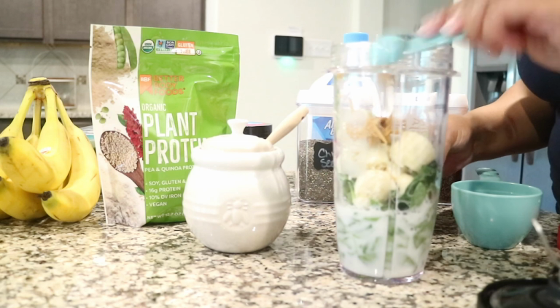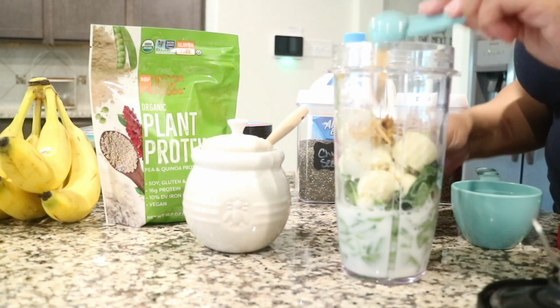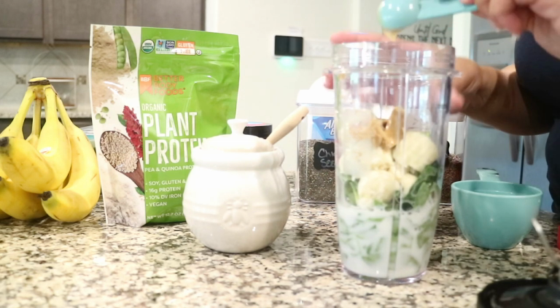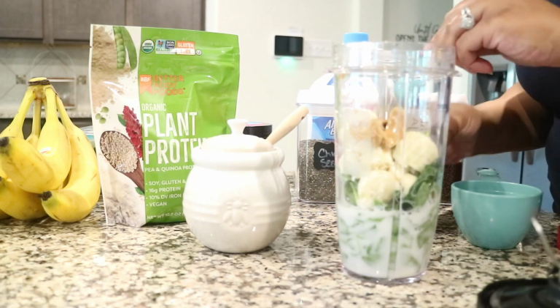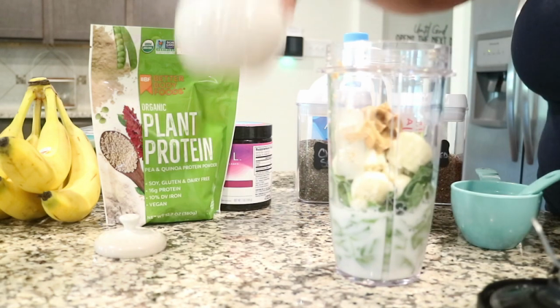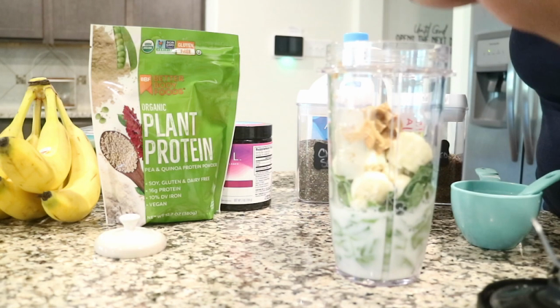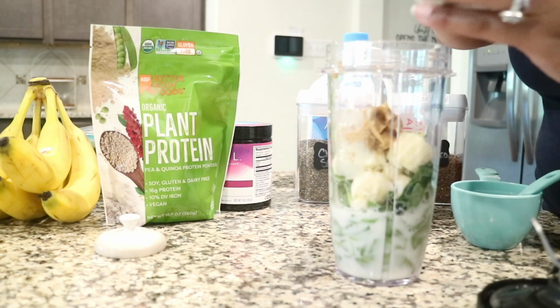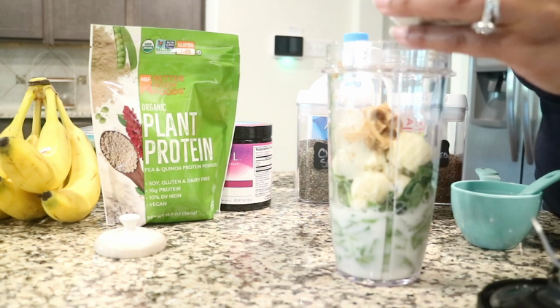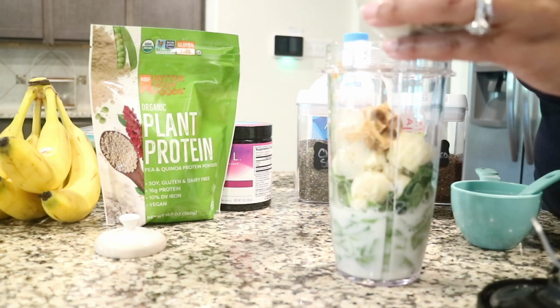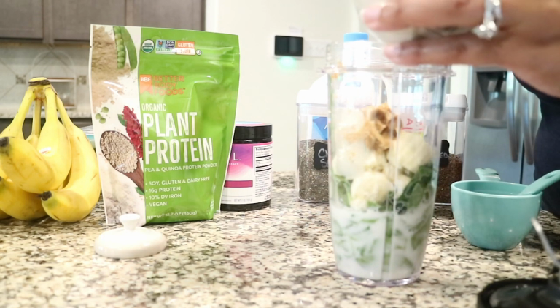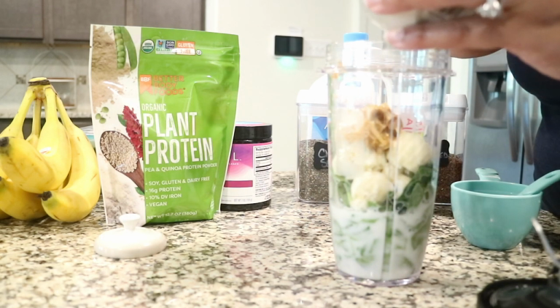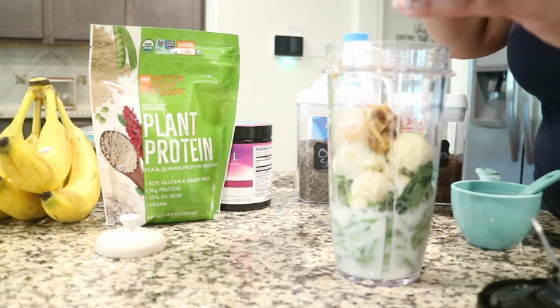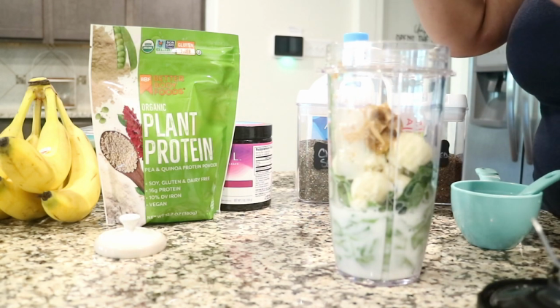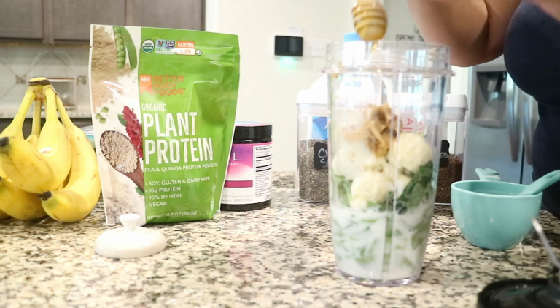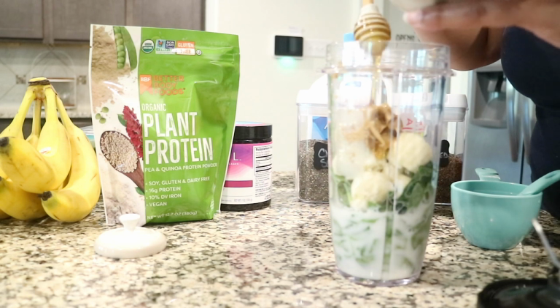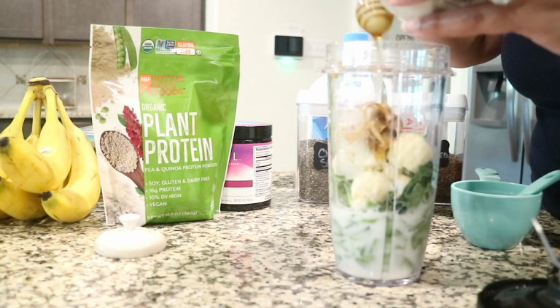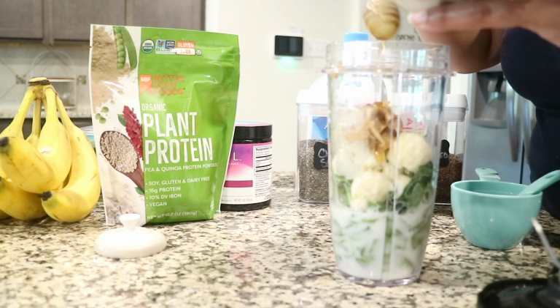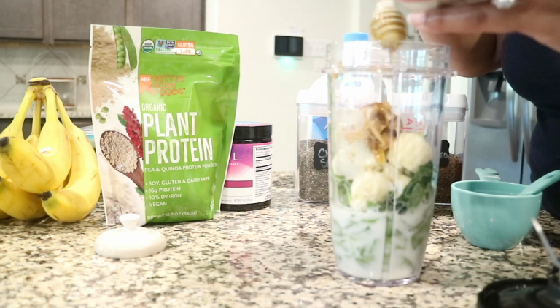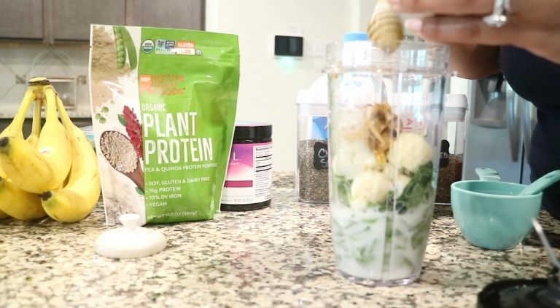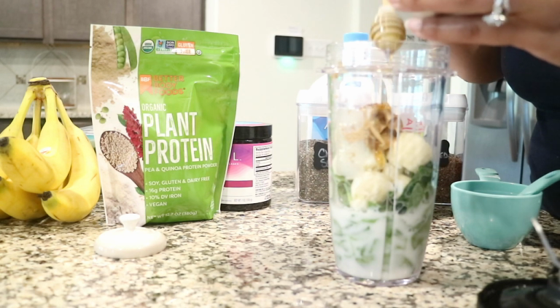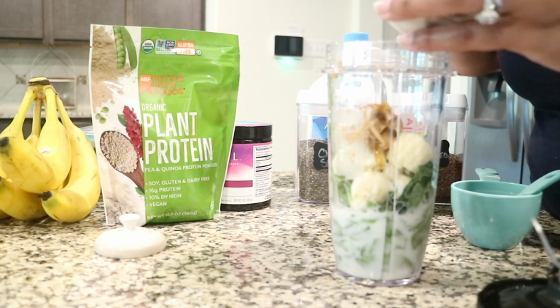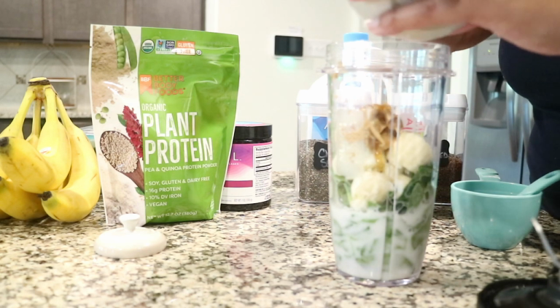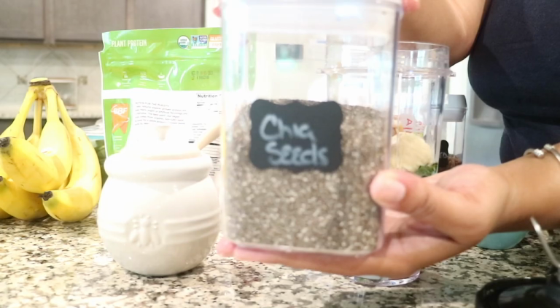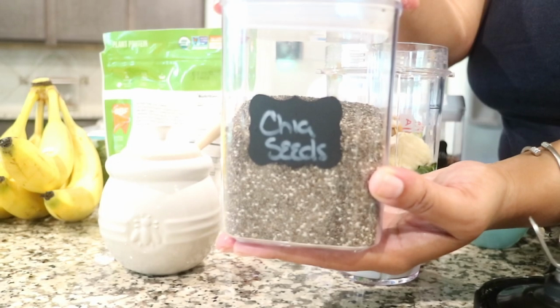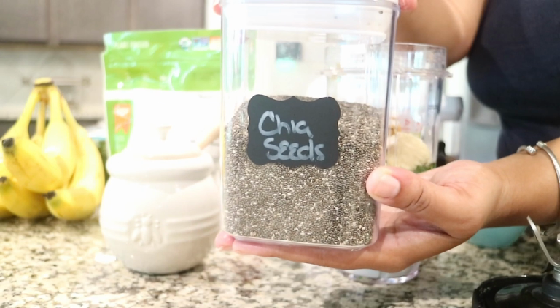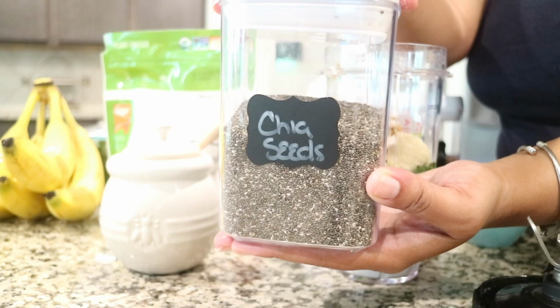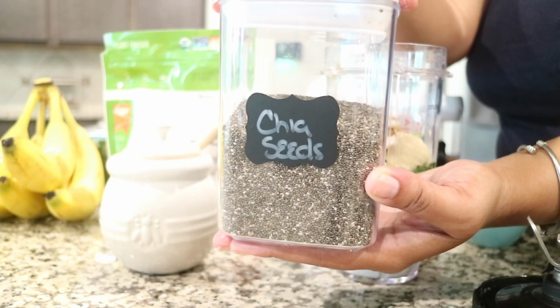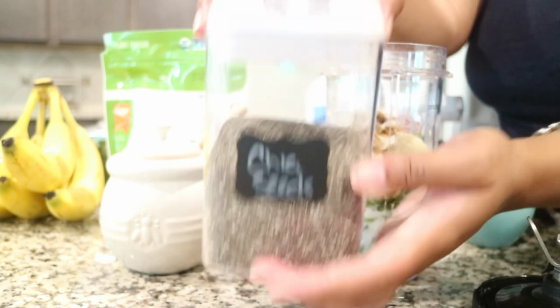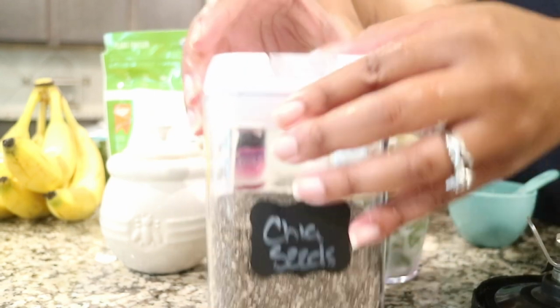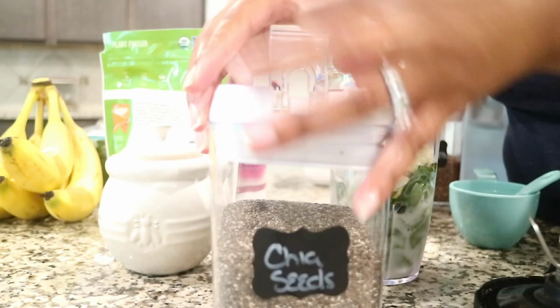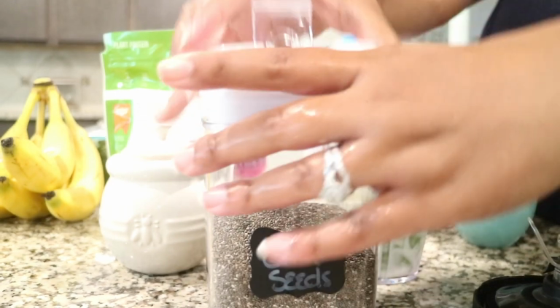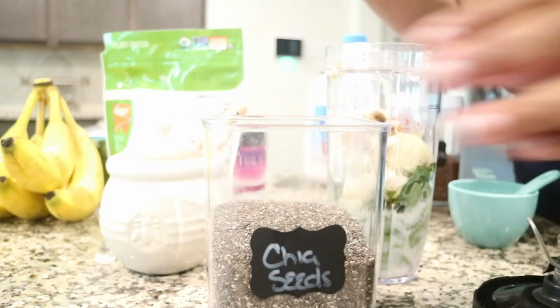I used one tablespoon of peanut butter, and then I kind of eyeballed the honey because I feel like if you add a little bit more honey it makes it taste better. Those are the main base ingredients, and then I move on to the additional products.